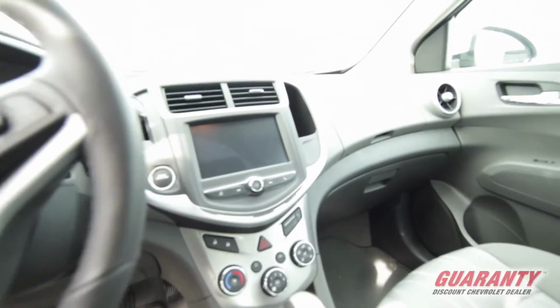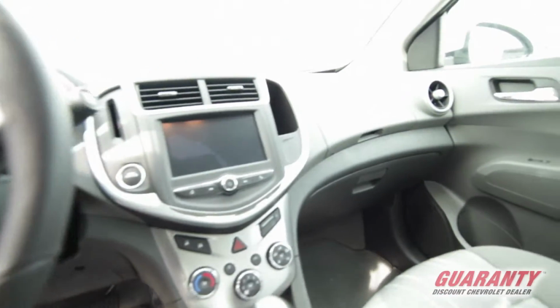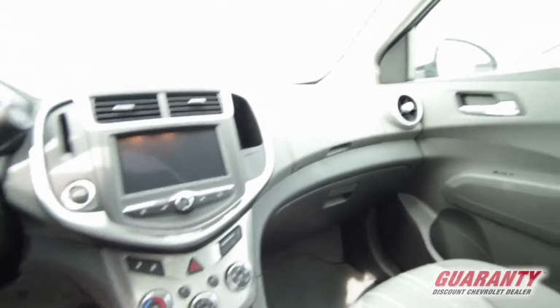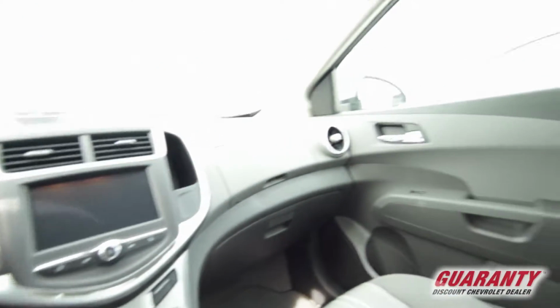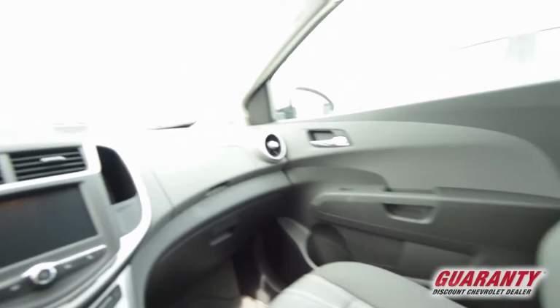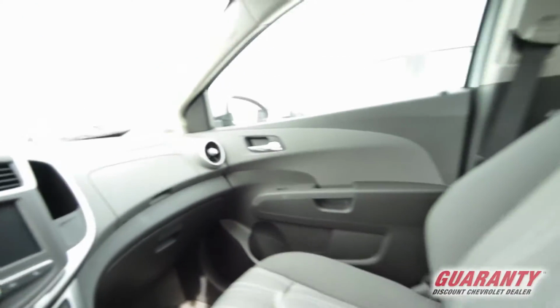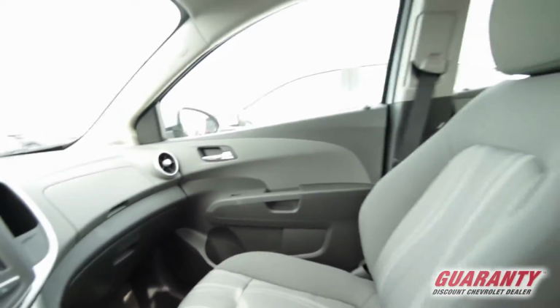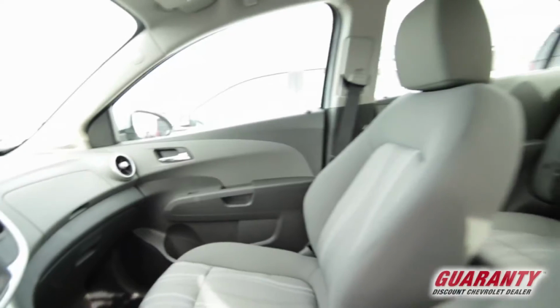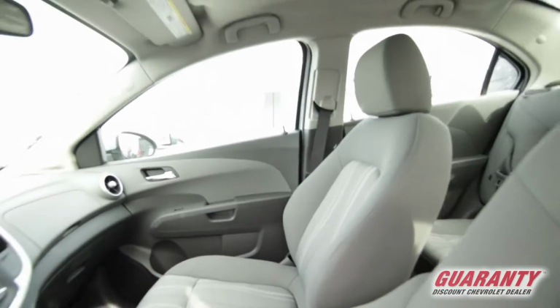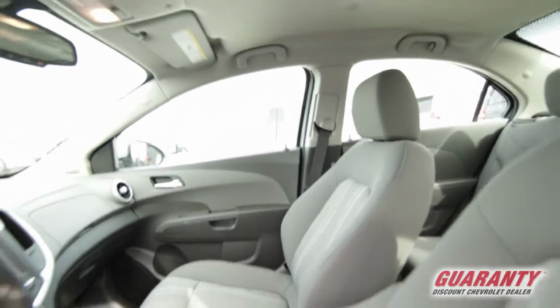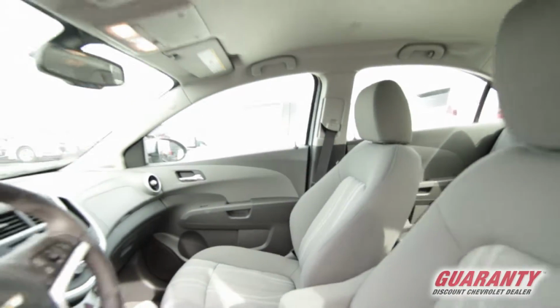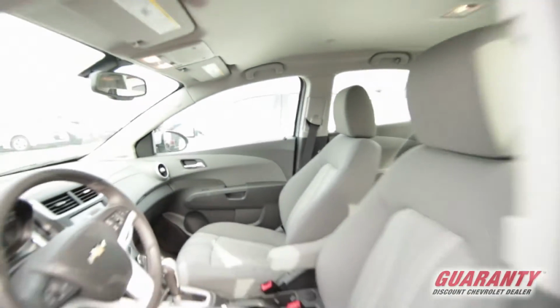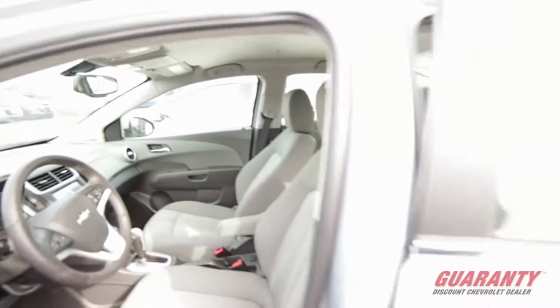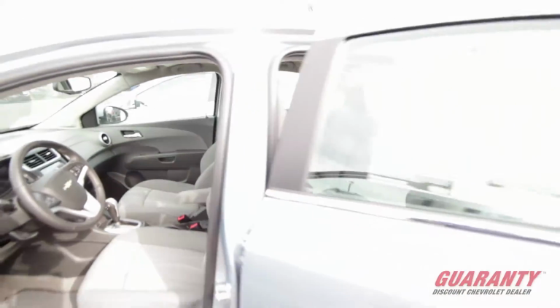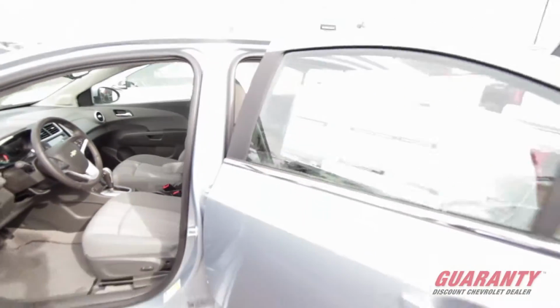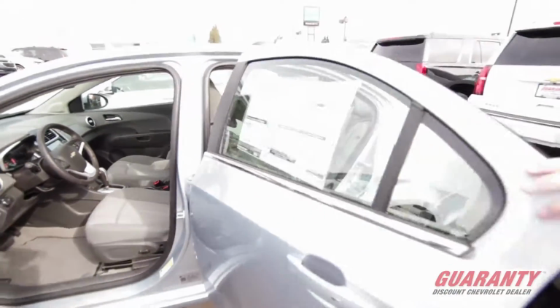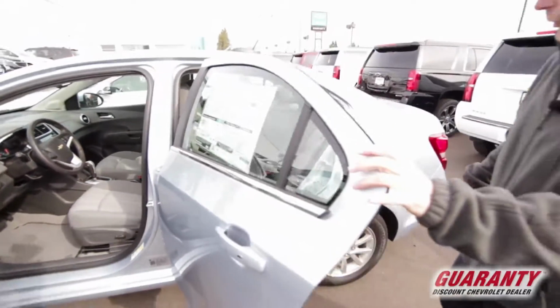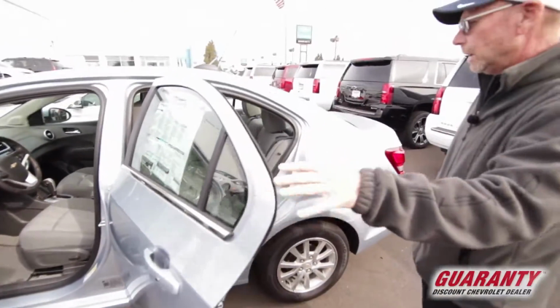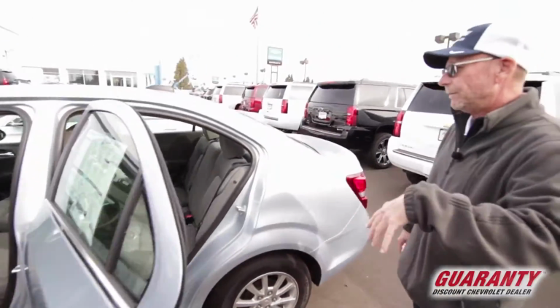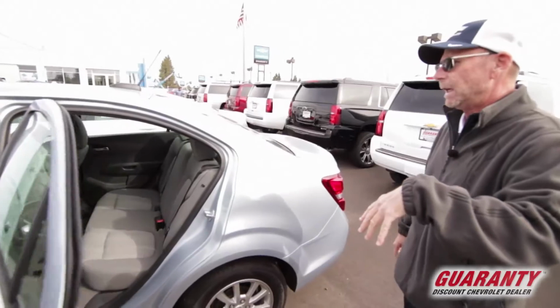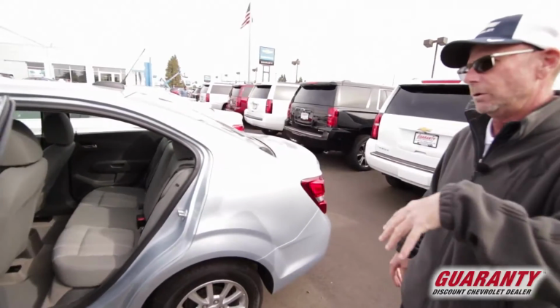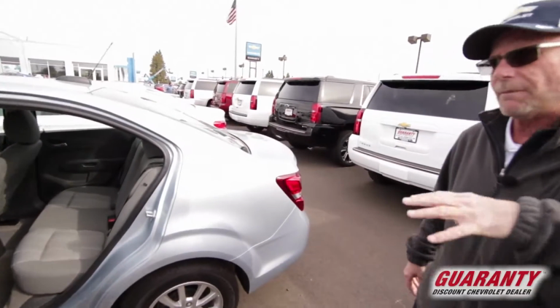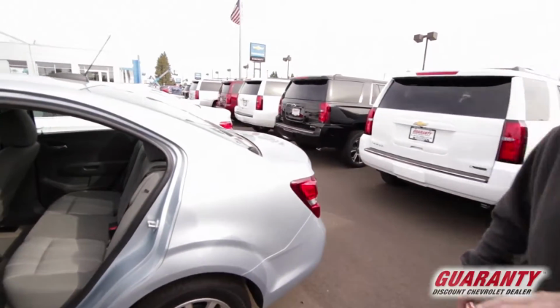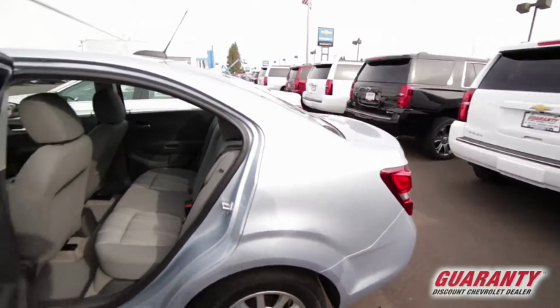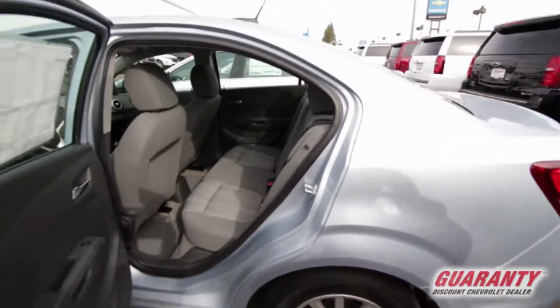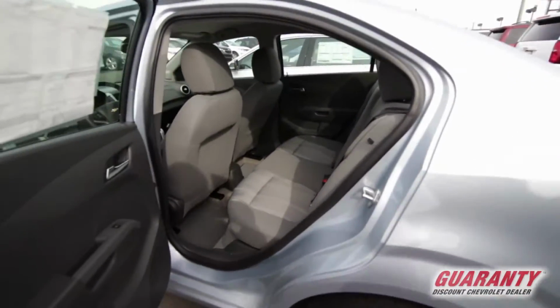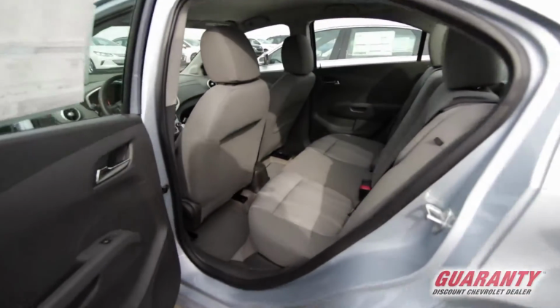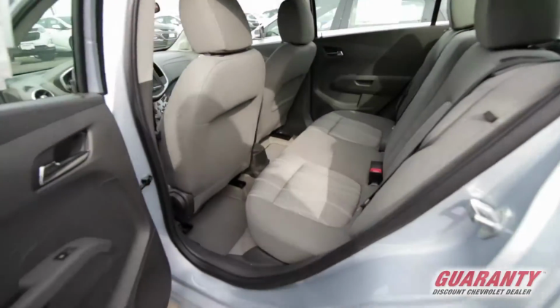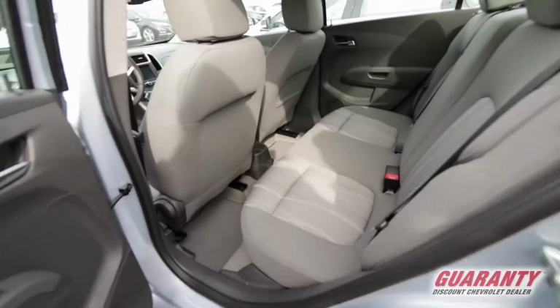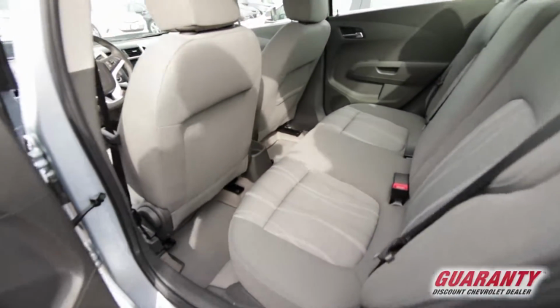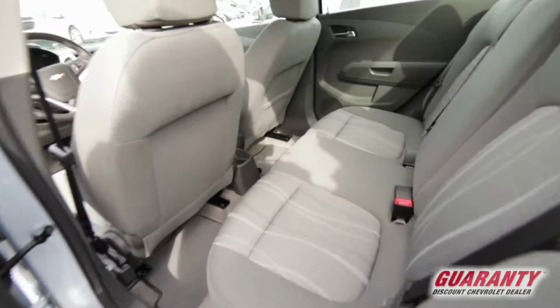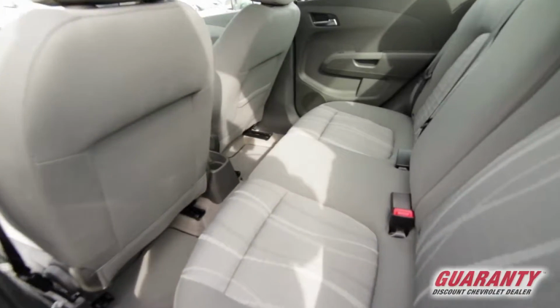So again, this is the sedan version. You can definitely get five people in it, but you can get four people in it very comfortably.